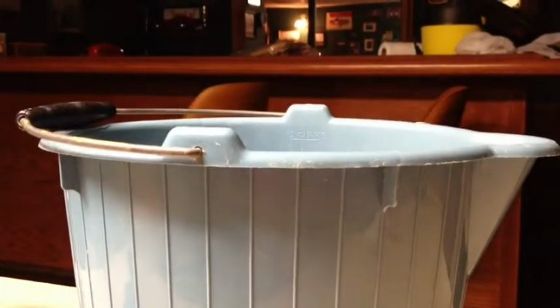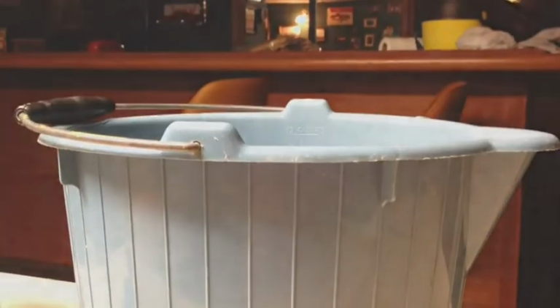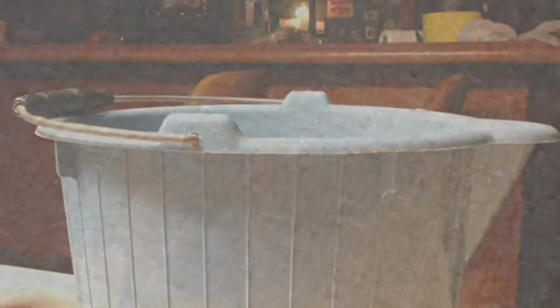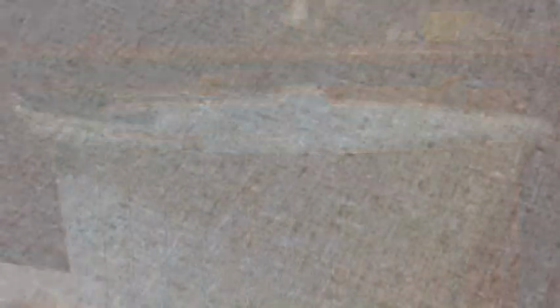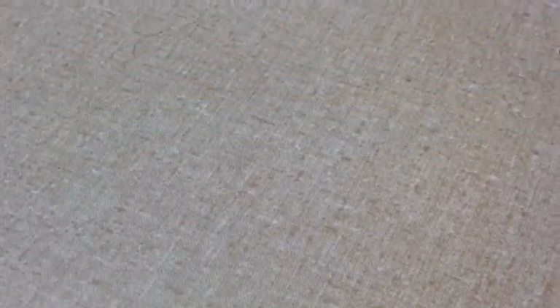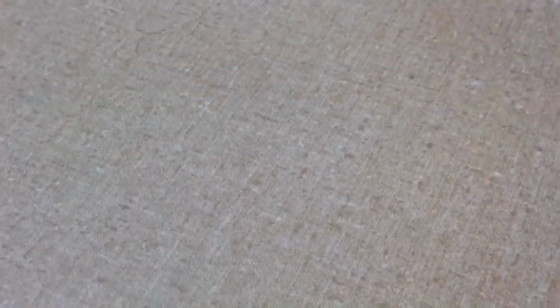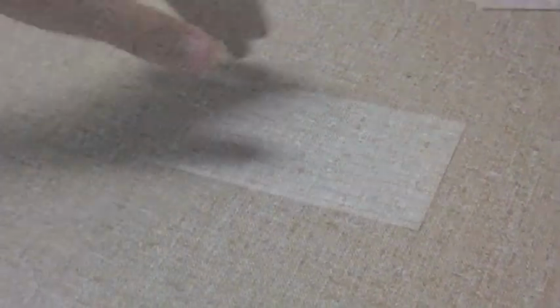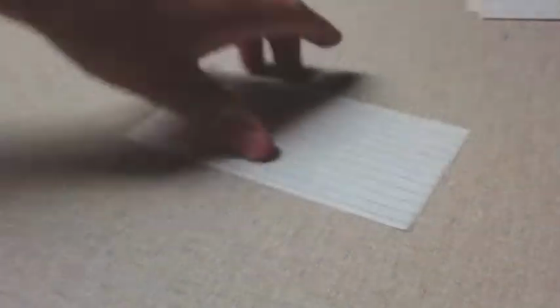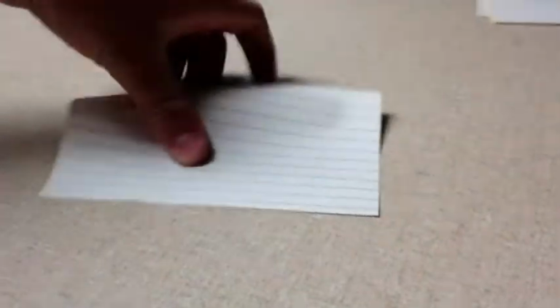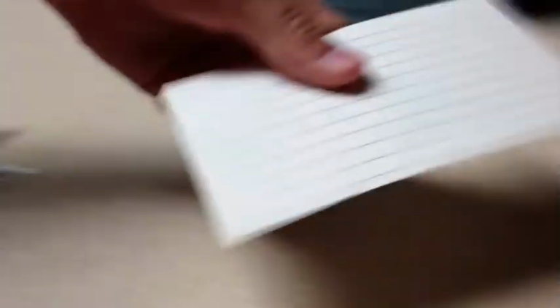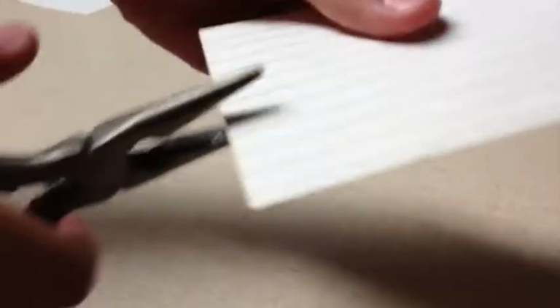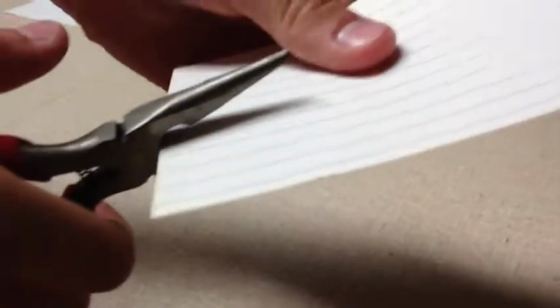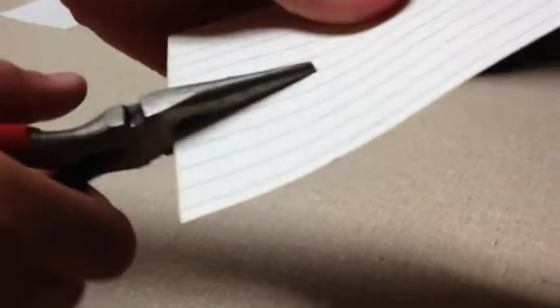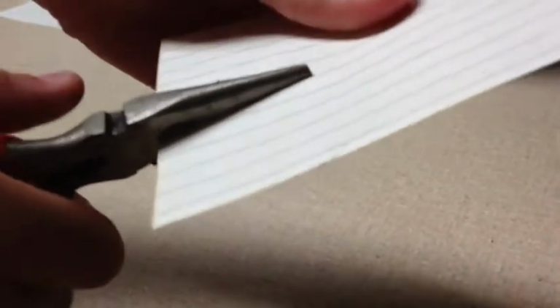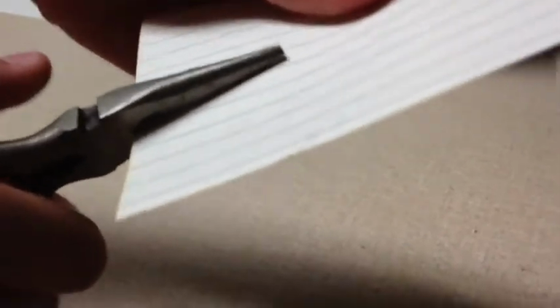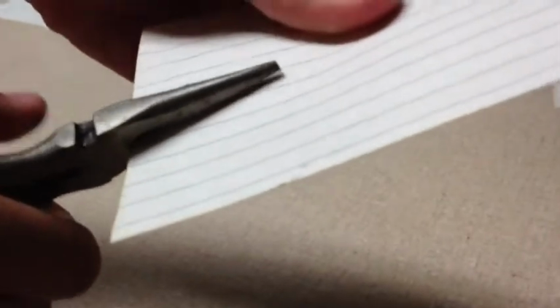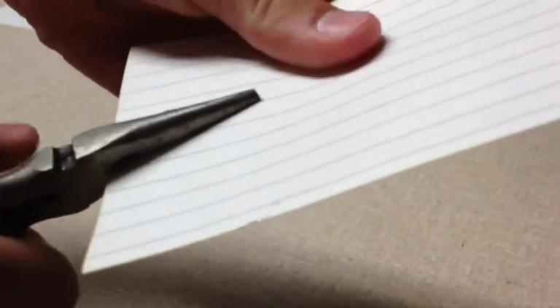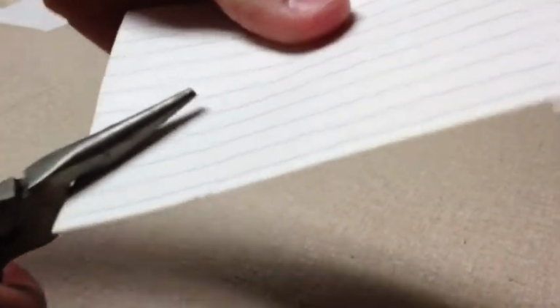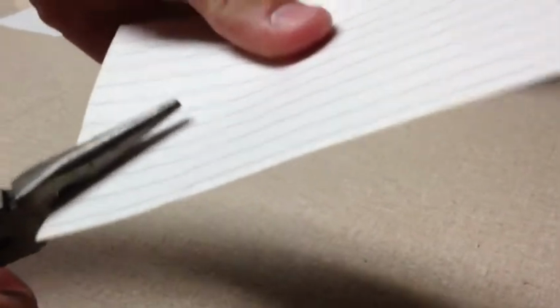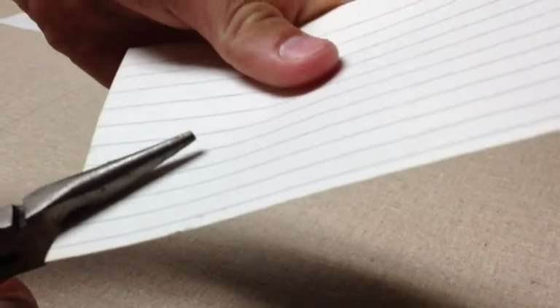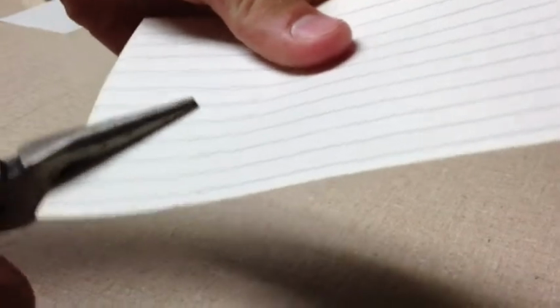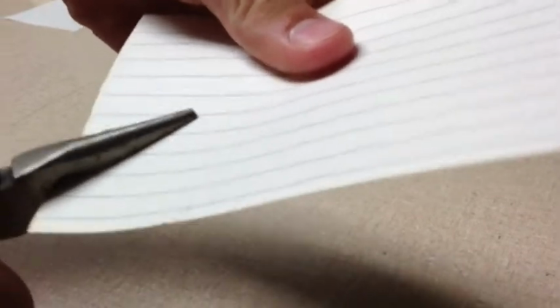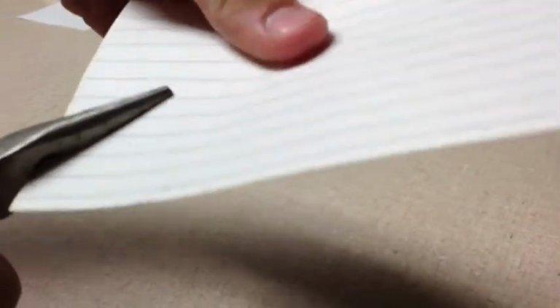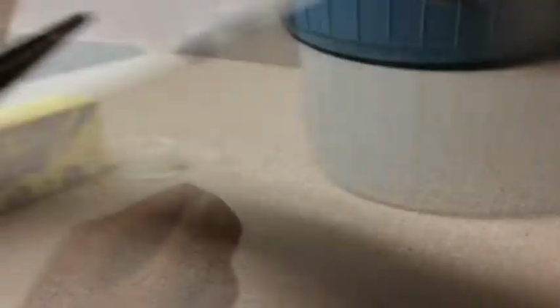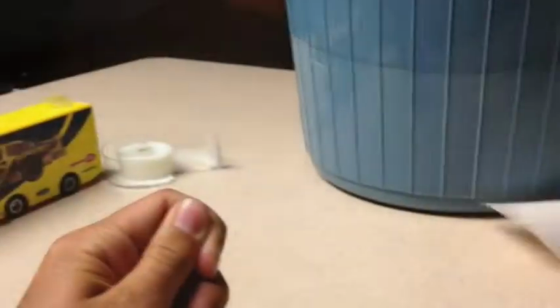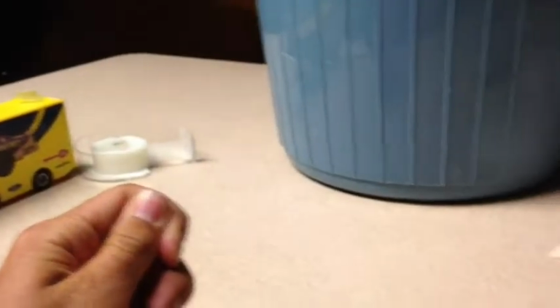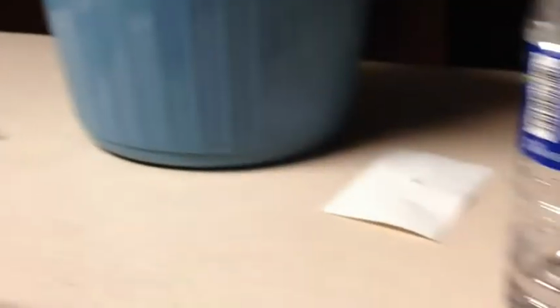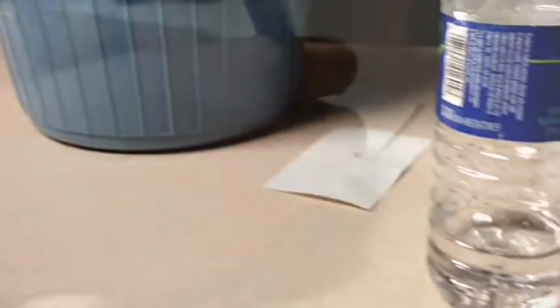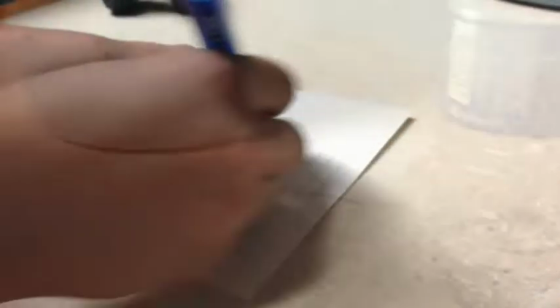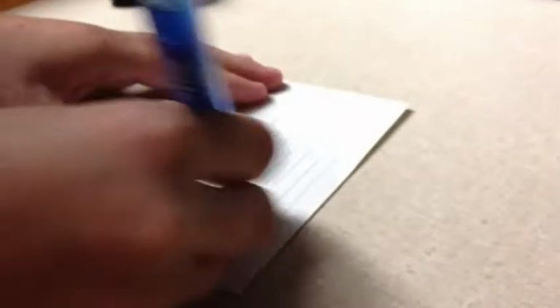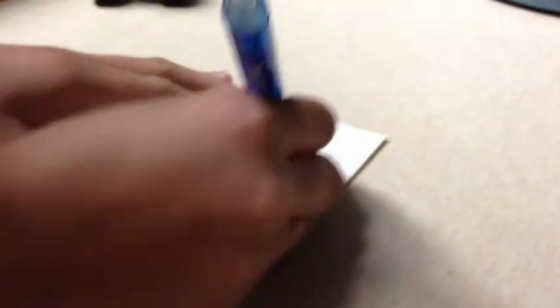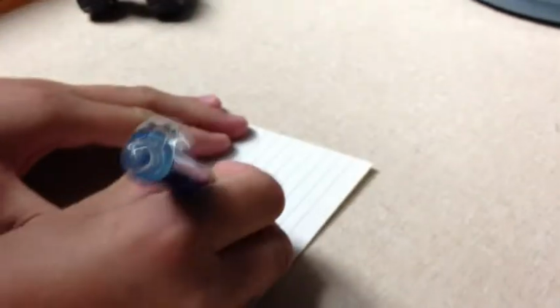You can make it invisible. You can try to cut it with these non-sharp pliers, because most pliers aren't sharp. You can poke a hole in it. You can draw a face on it.